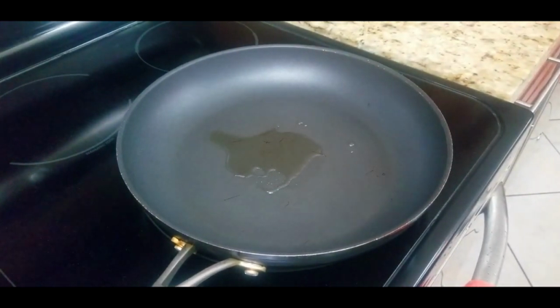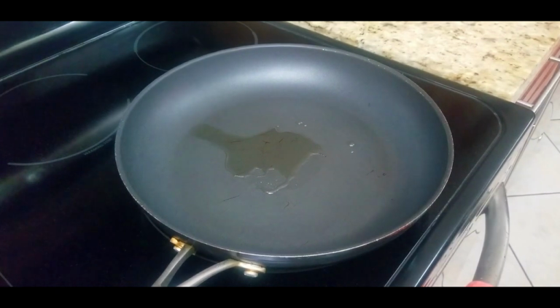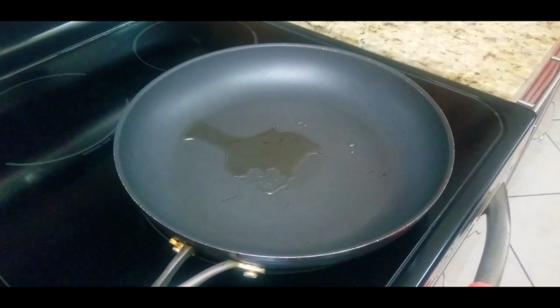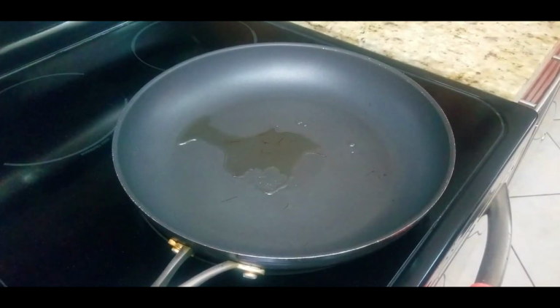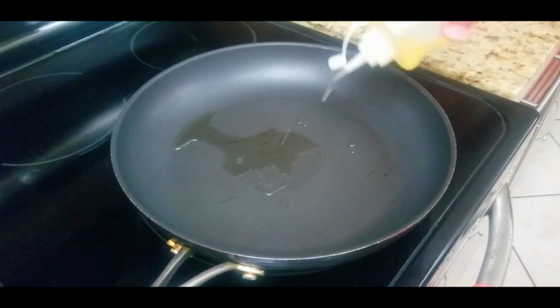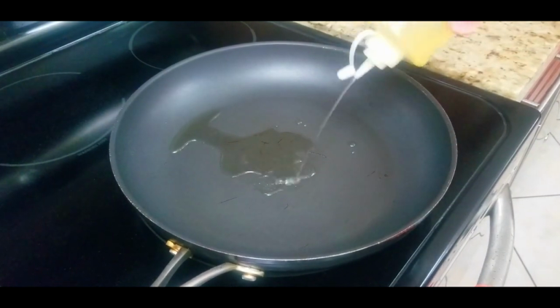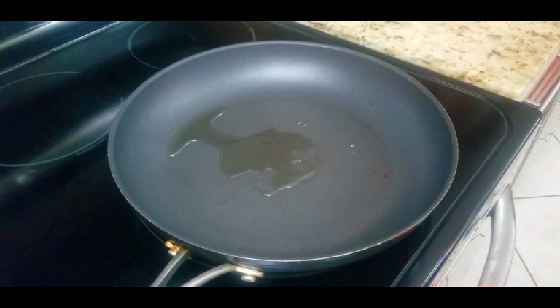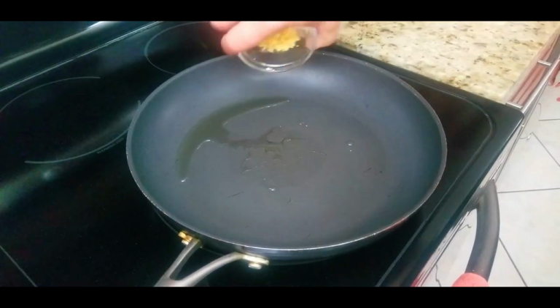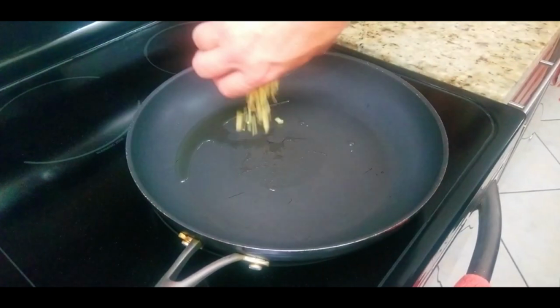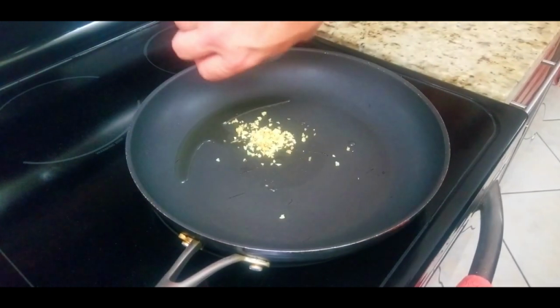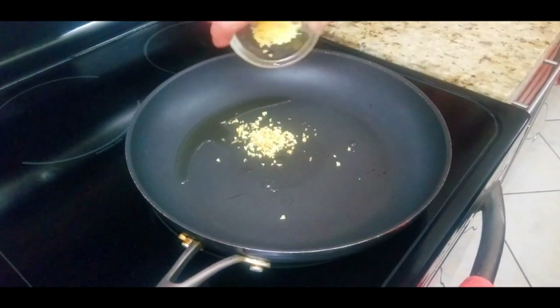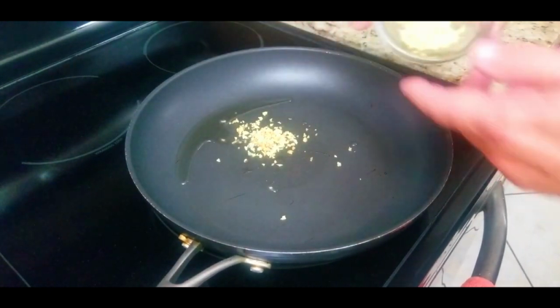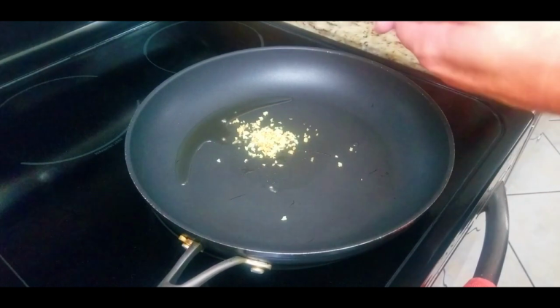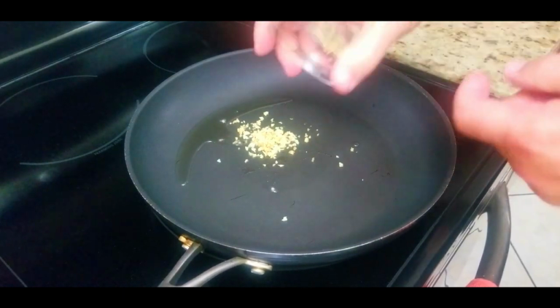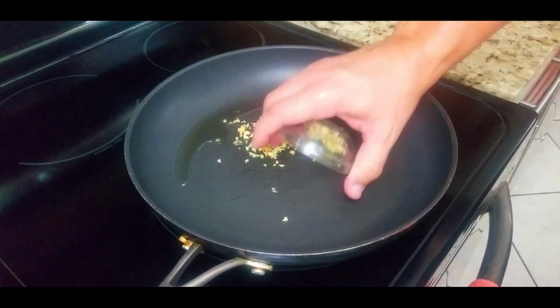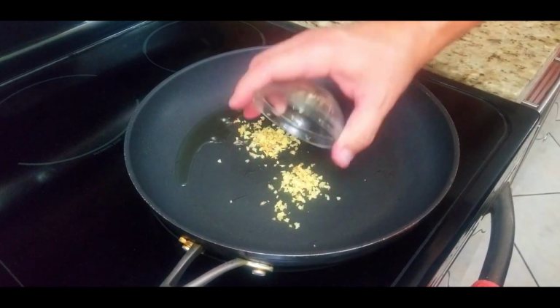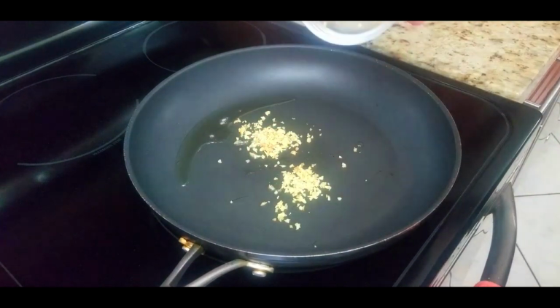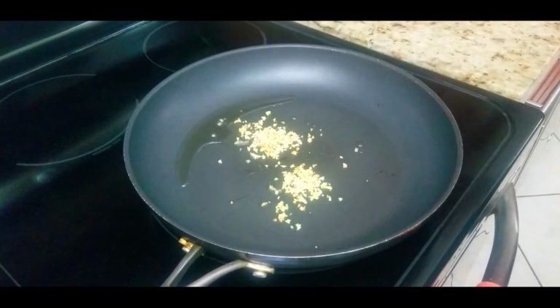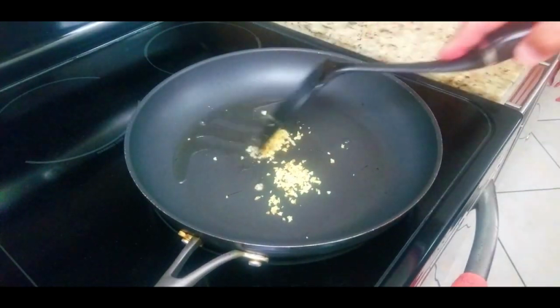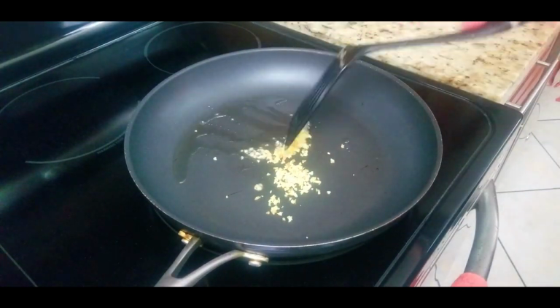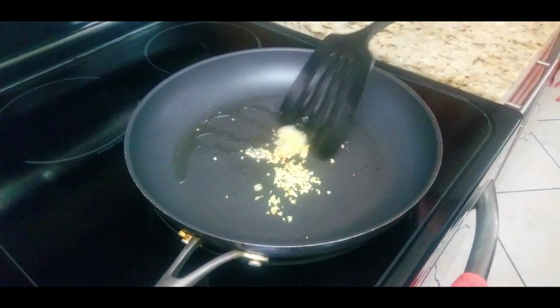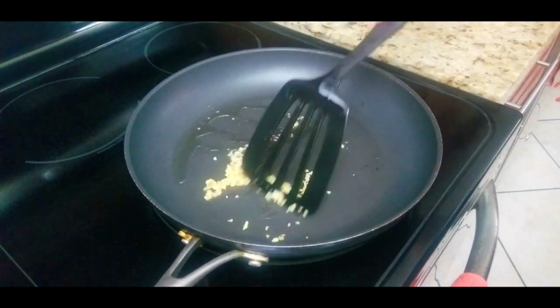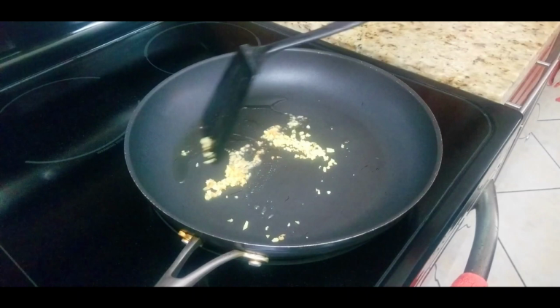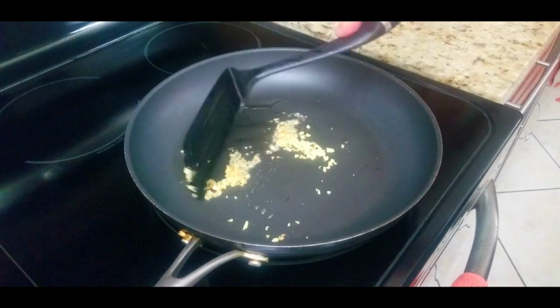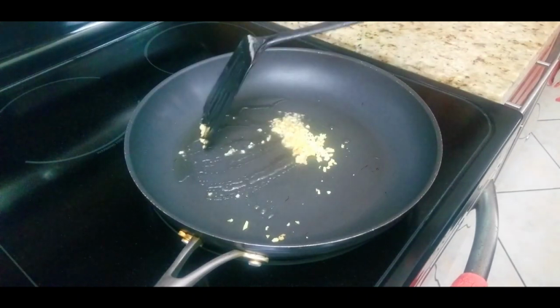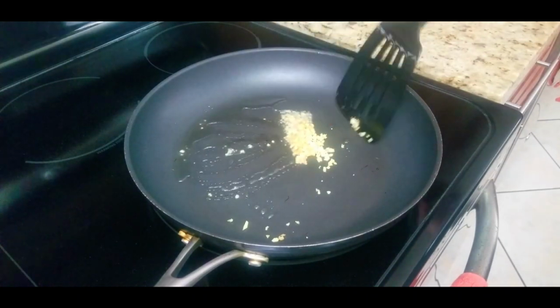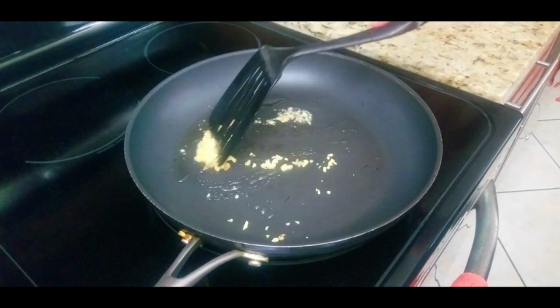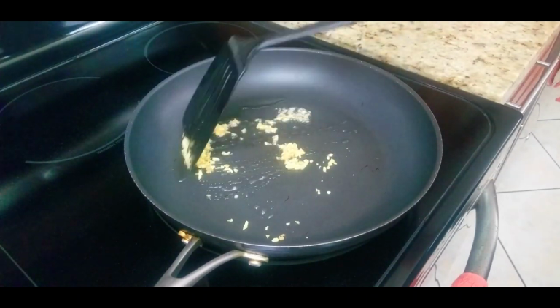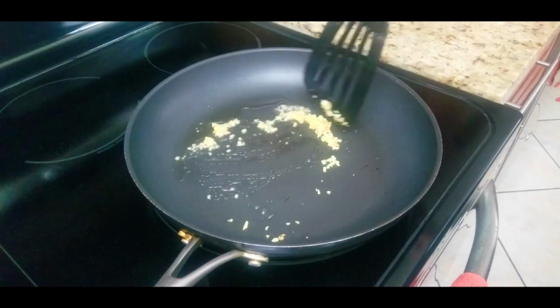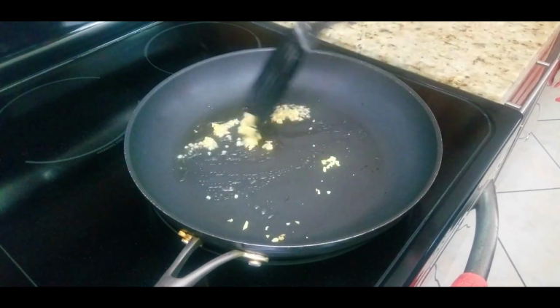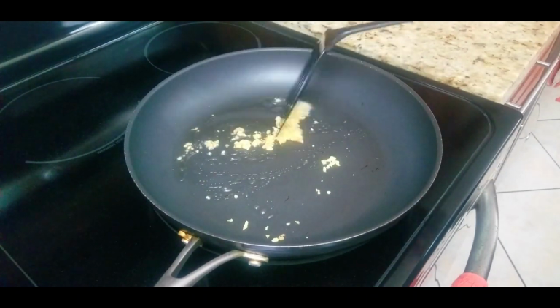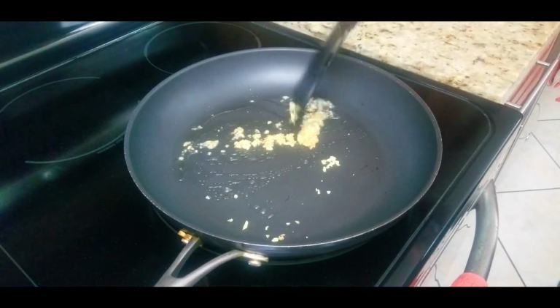I ended up doing three batches and after three batches this is what it looks like. You could stick them all in there but you want them nice and cooked and evenly crispy all around. Then we're going to add two to three tablespoons of fresh oil after we take out the old oil, and we are going to add in our two teaspoons of minced ginger and get that incorporated into the oil.